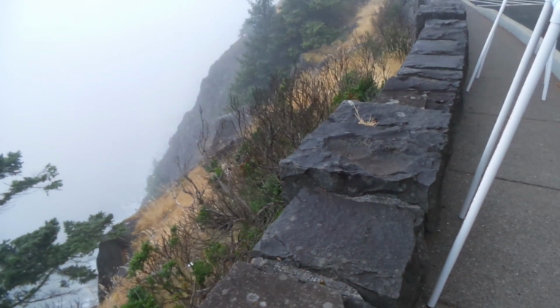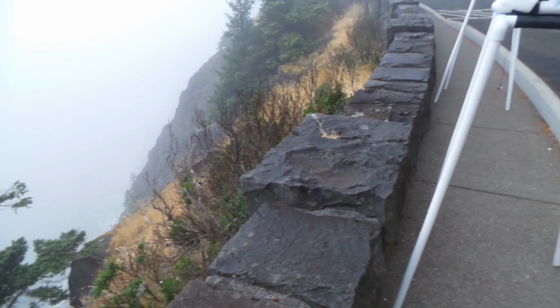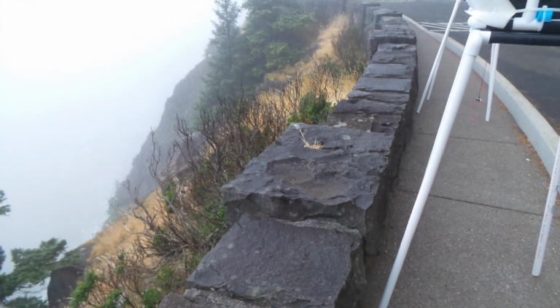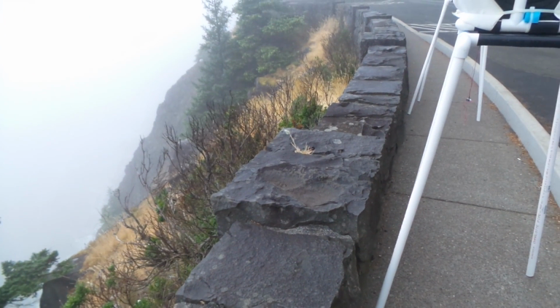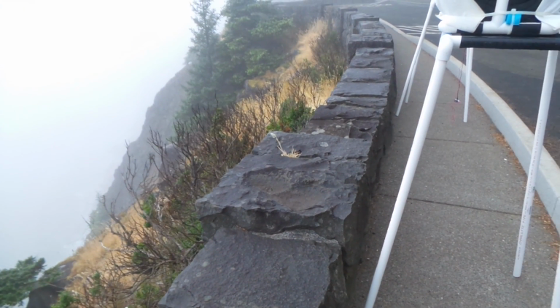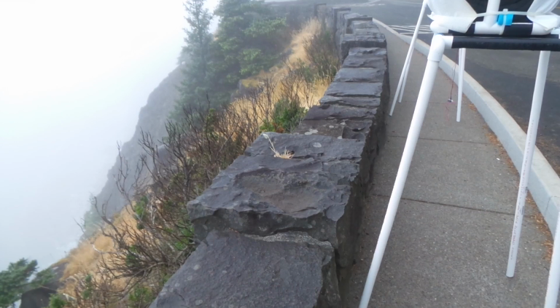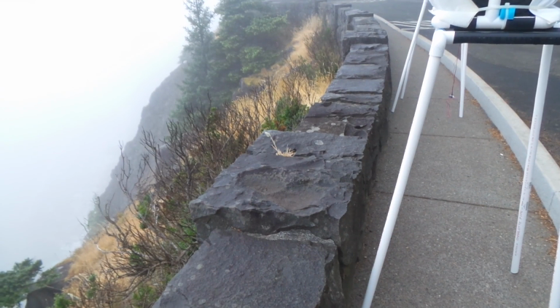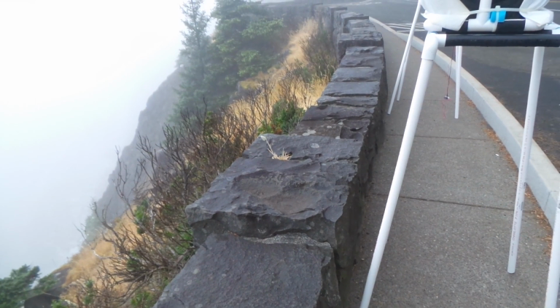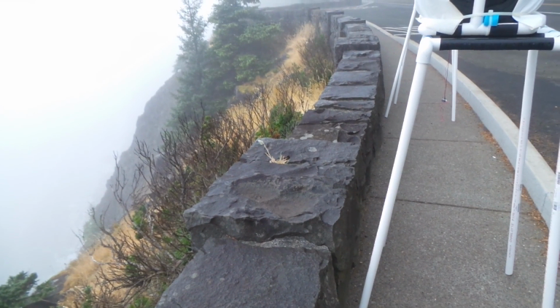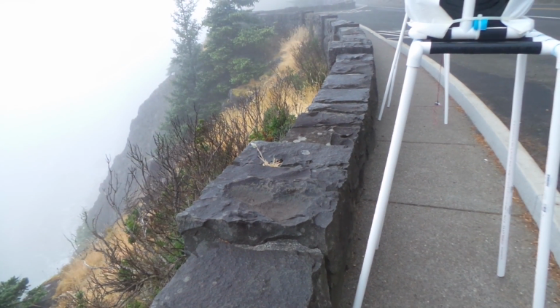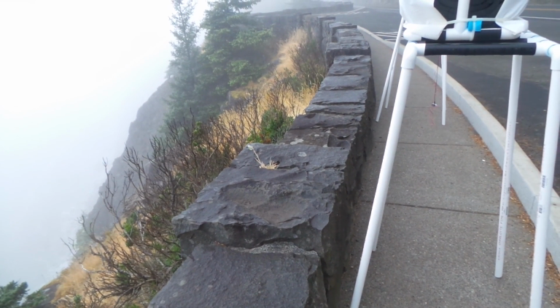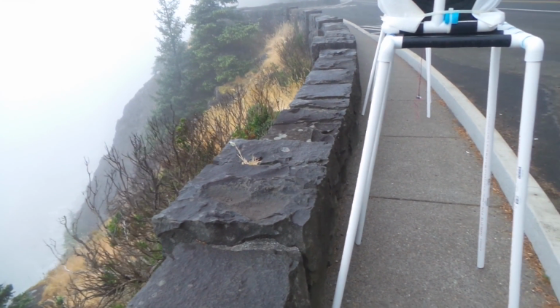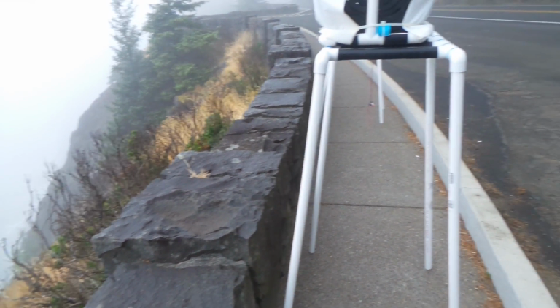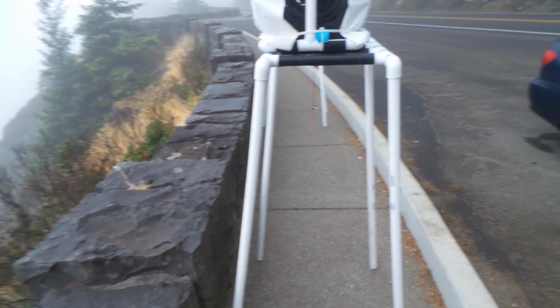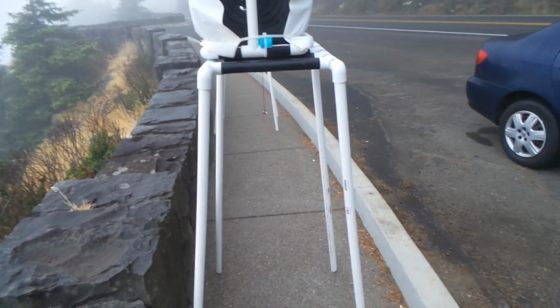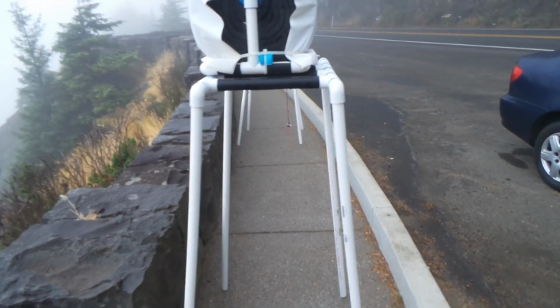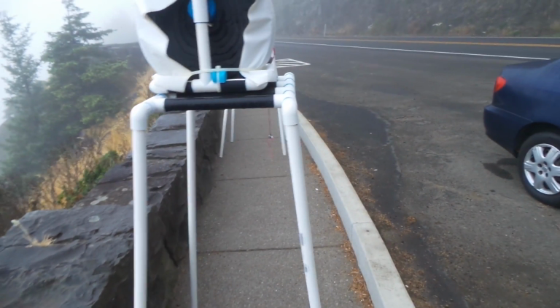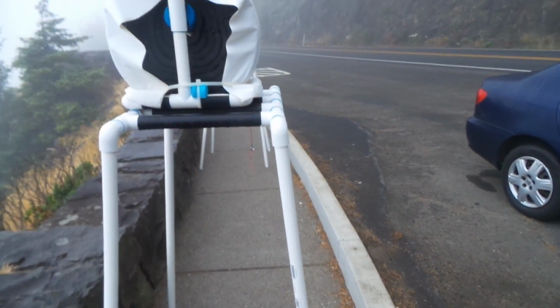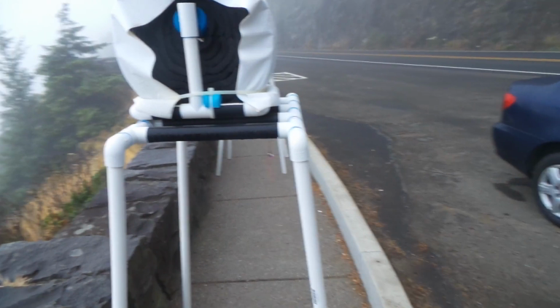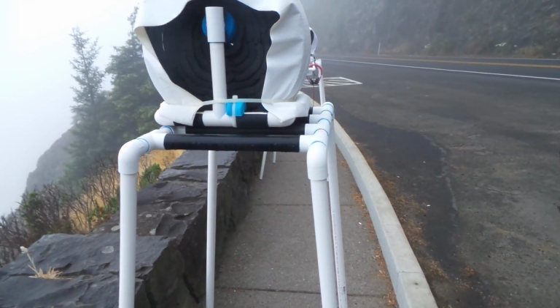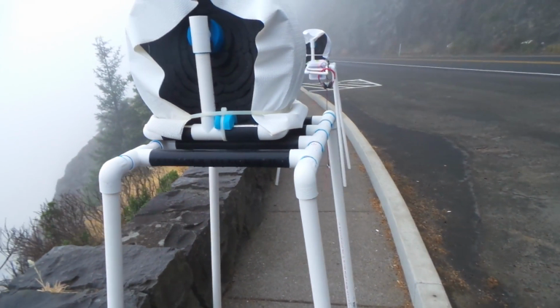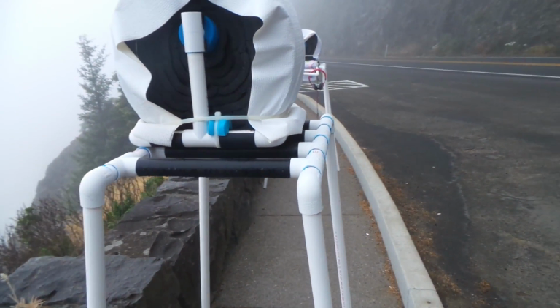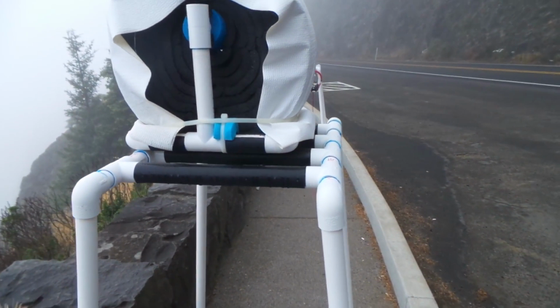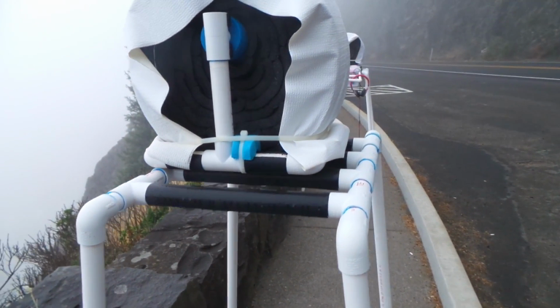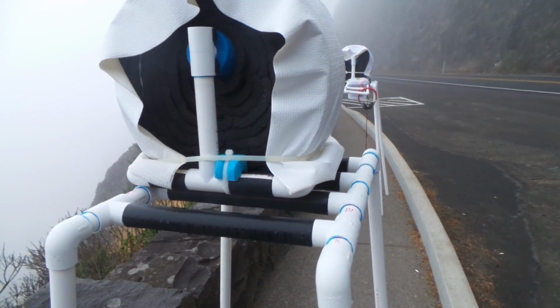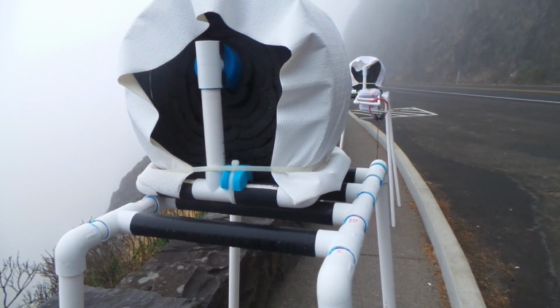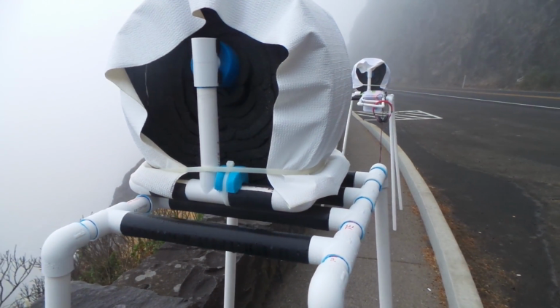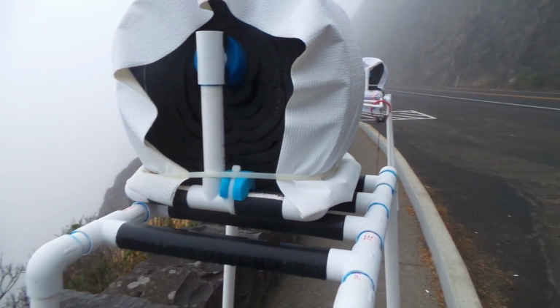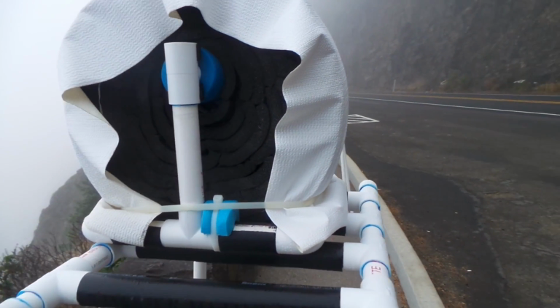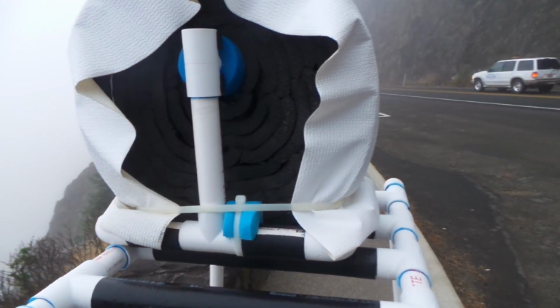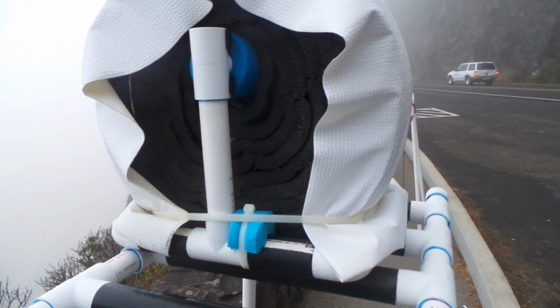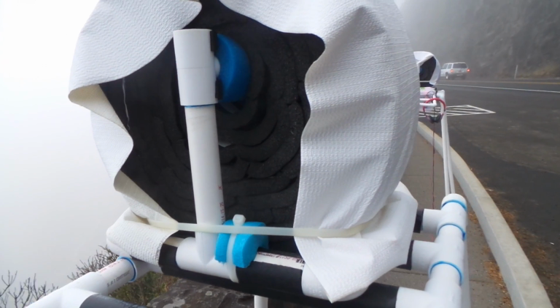It's straight down to the Pacific, 400 feet or 122 meters. The foreground here is the 17-inch FSL antenna. To my knowledge, this is the largest one in the world.